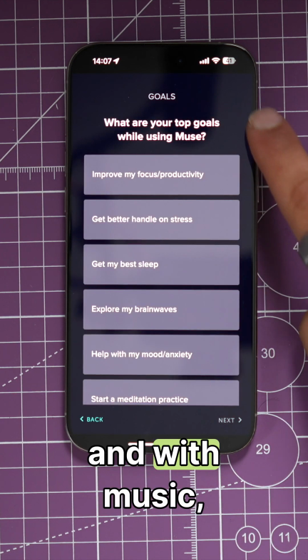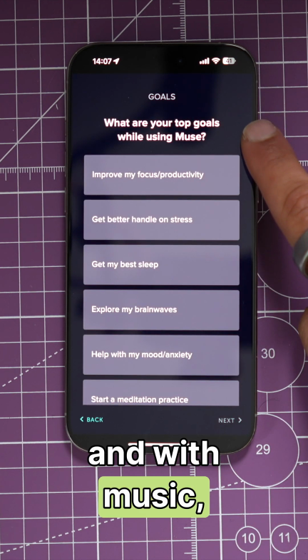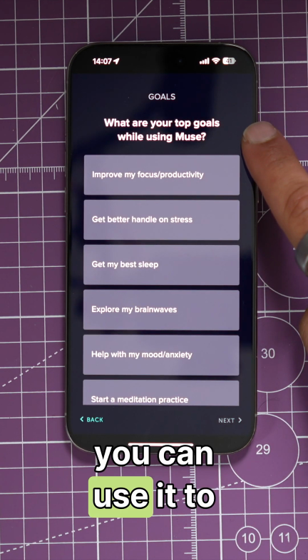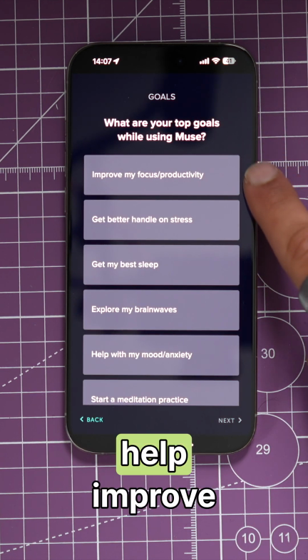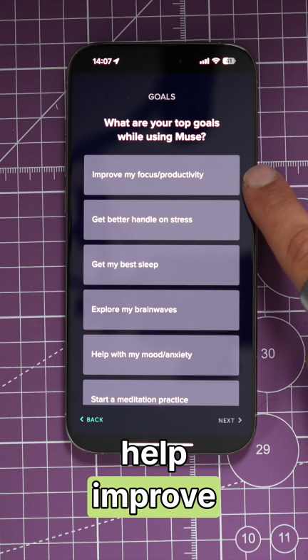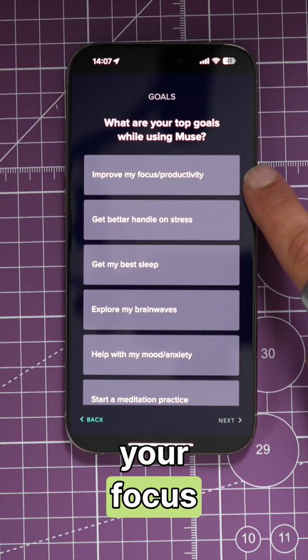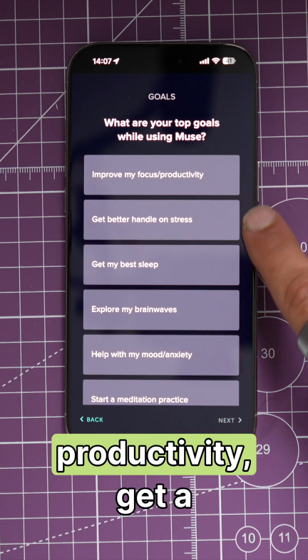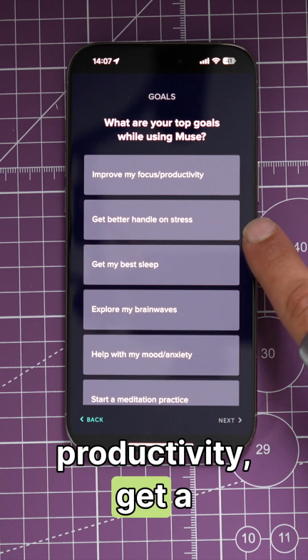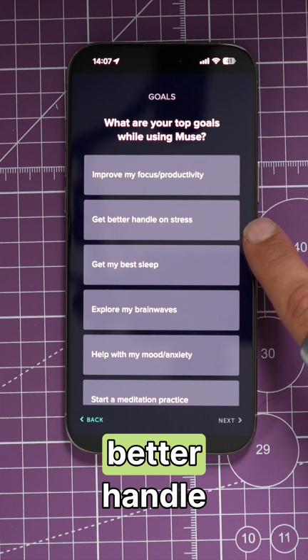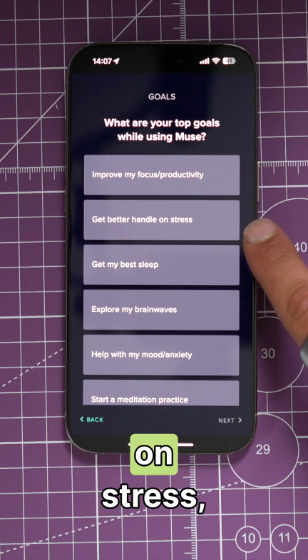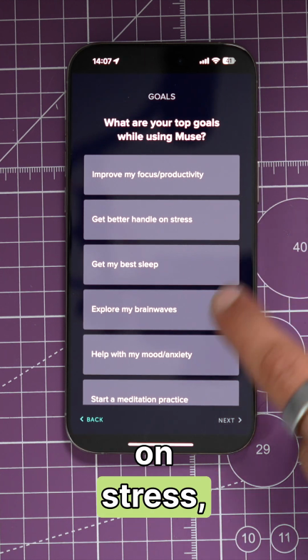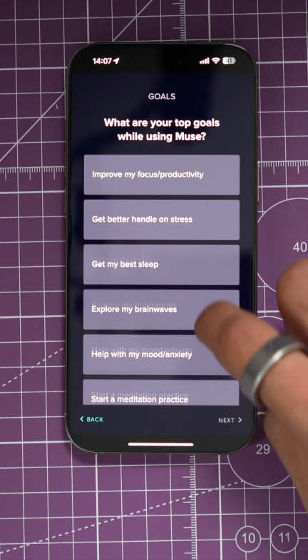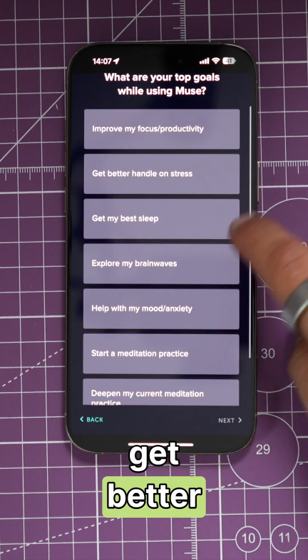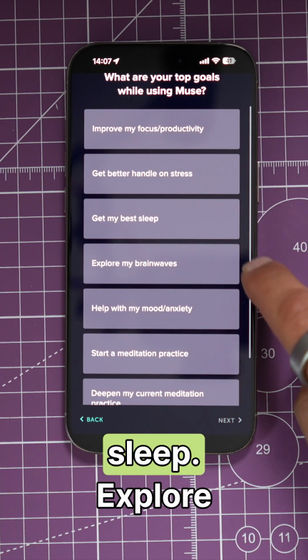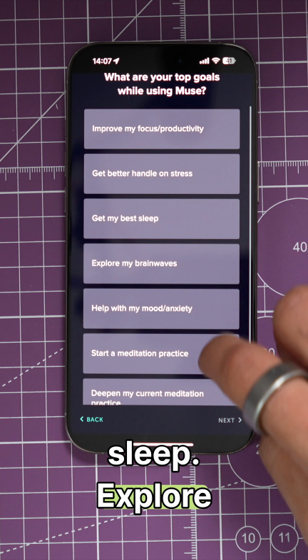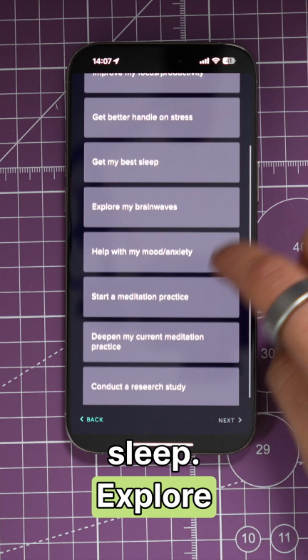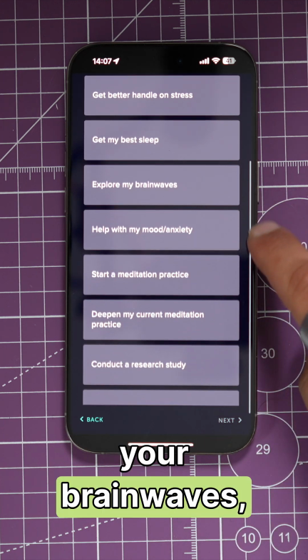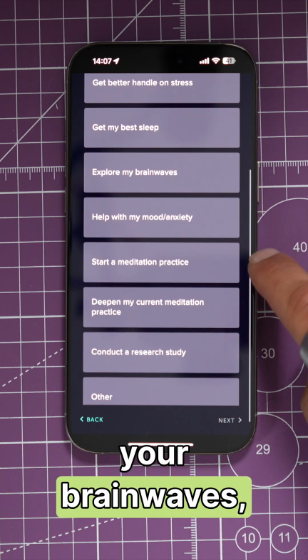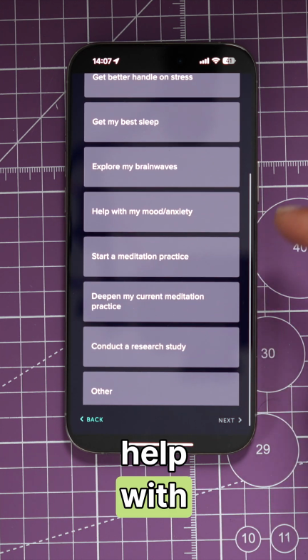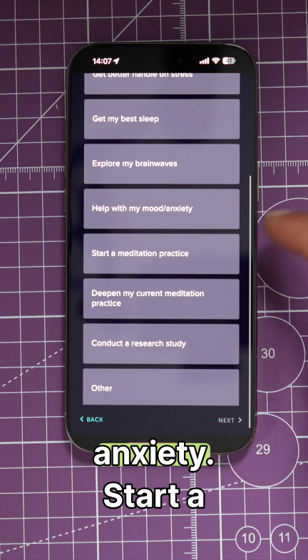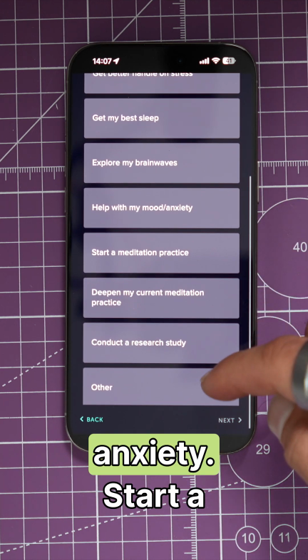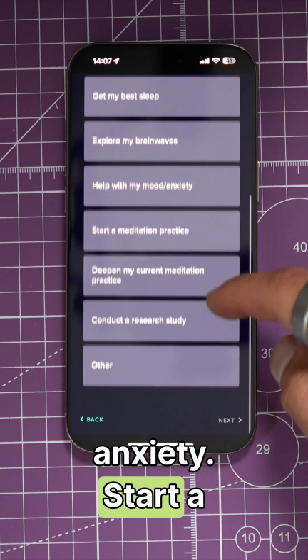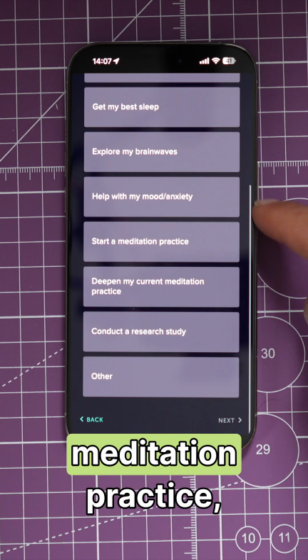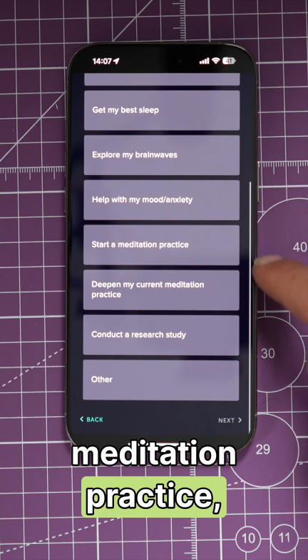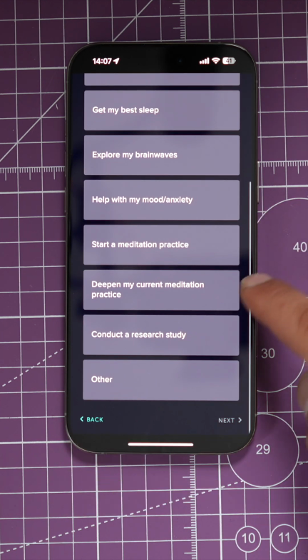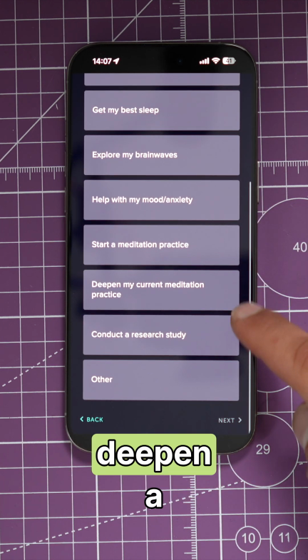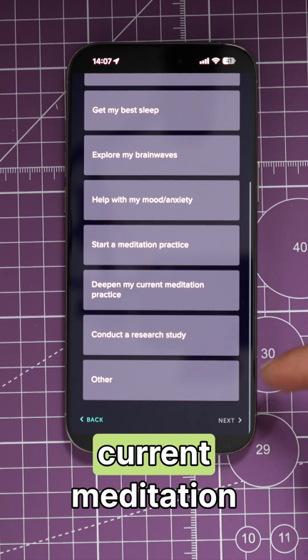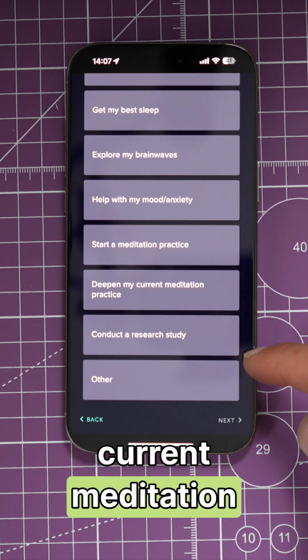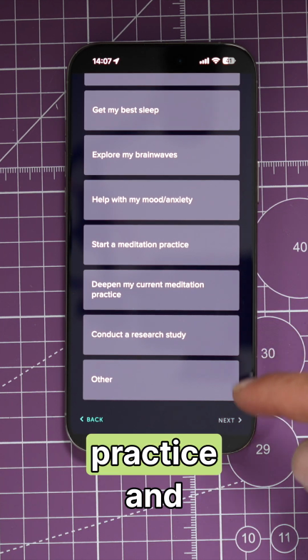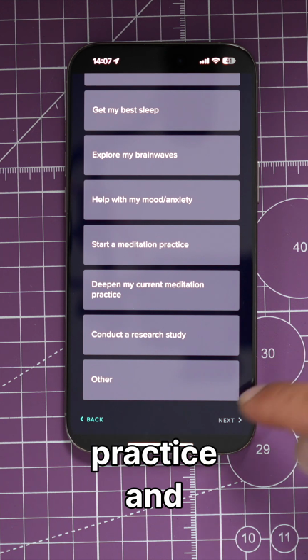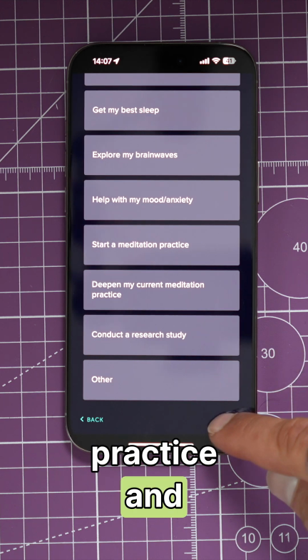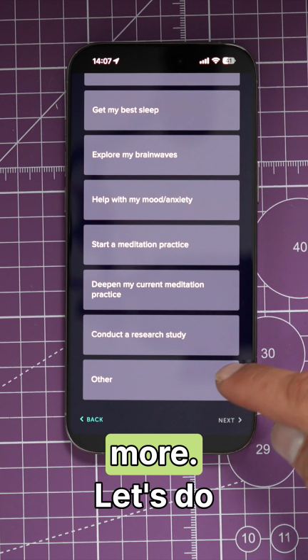With Muse, you can use it to help improve your focus and productivity, get a better handle on stress, get better sleep, explore your brain waves, help with mood and anxiety, start a meditation practice, or deepen a current meditation practice and more.